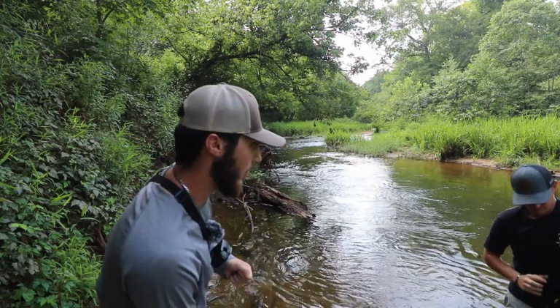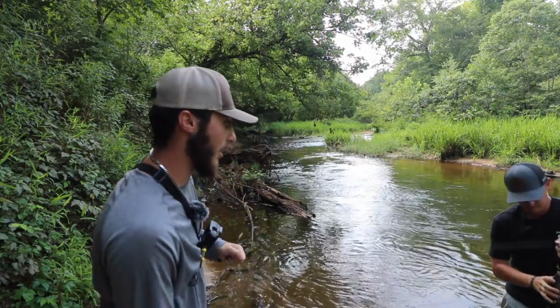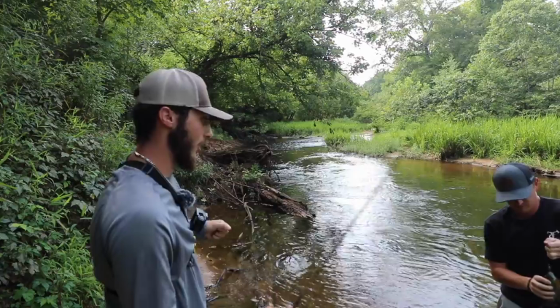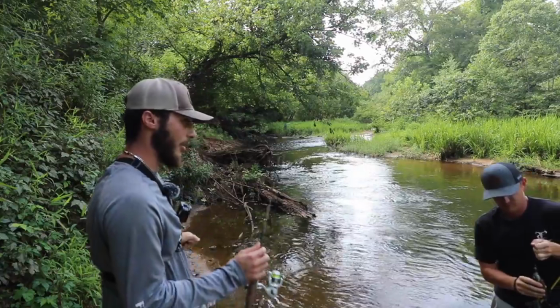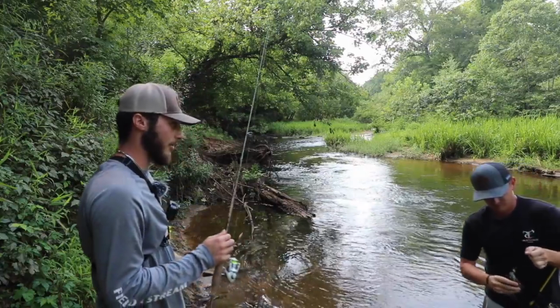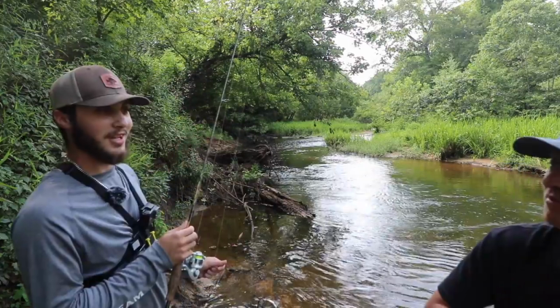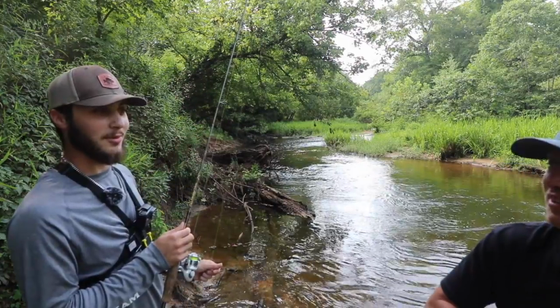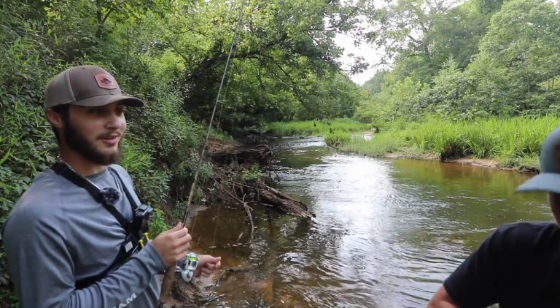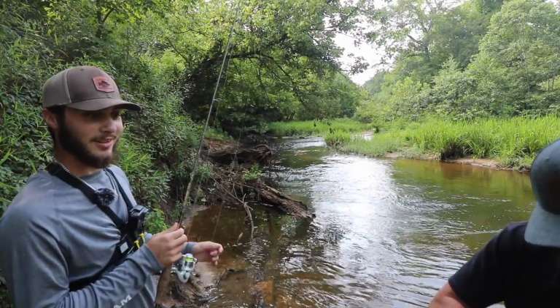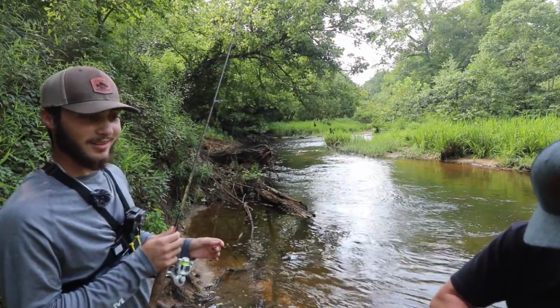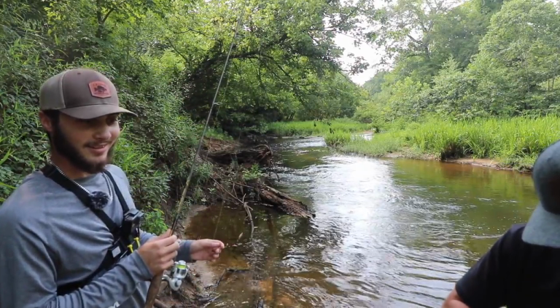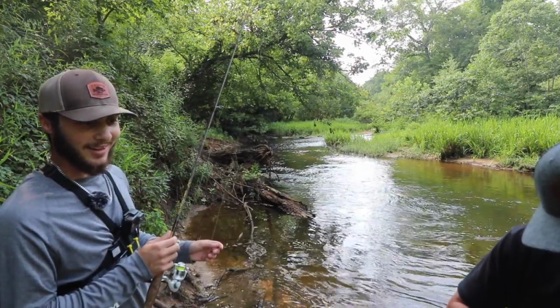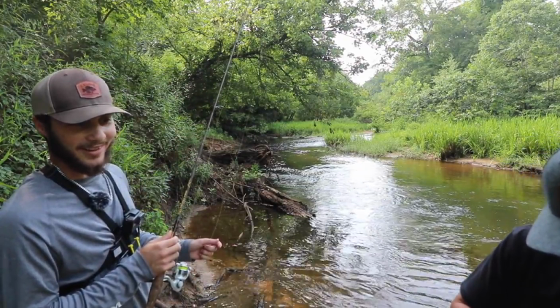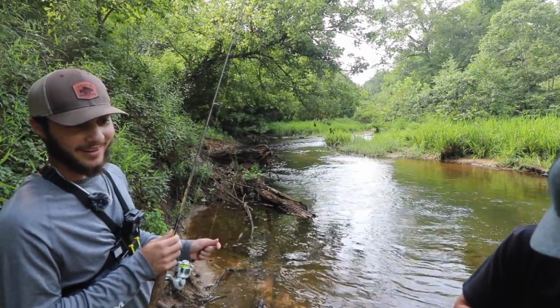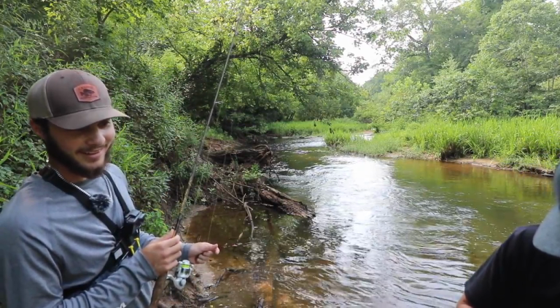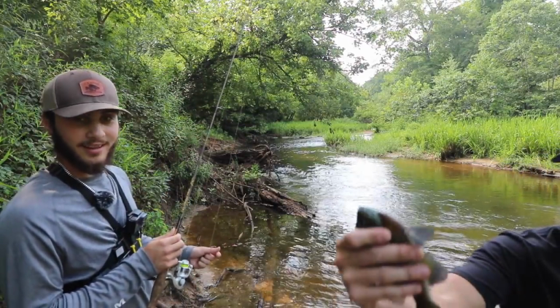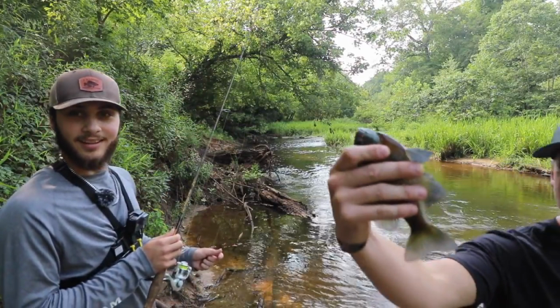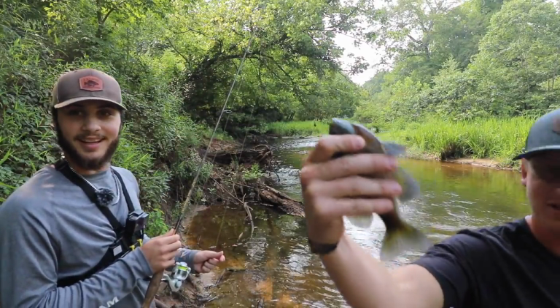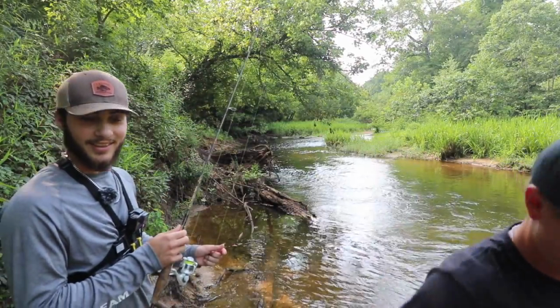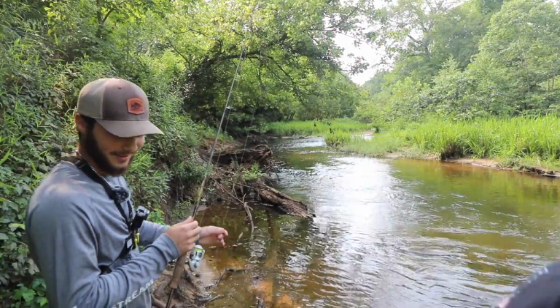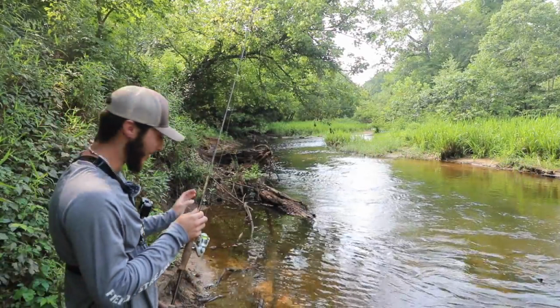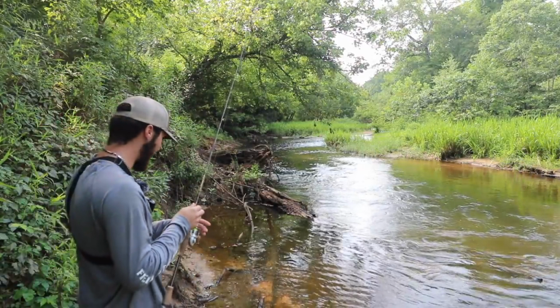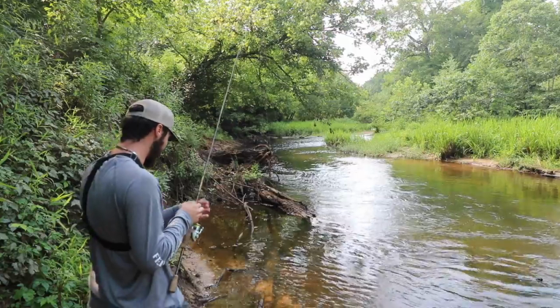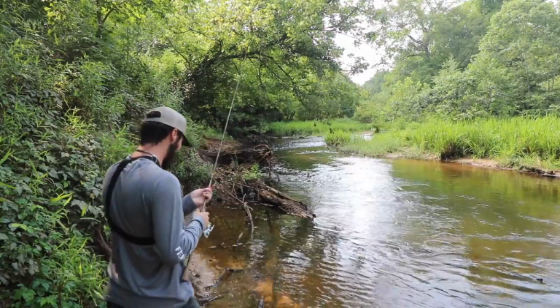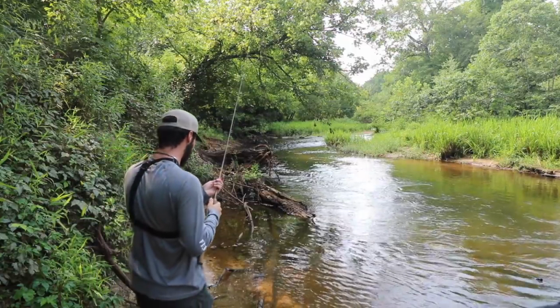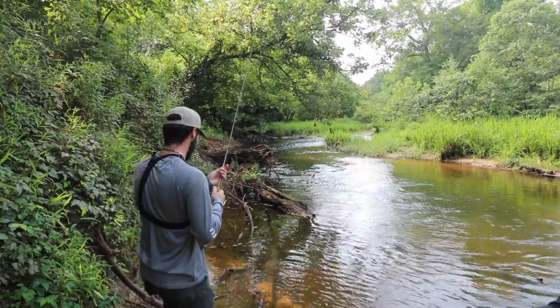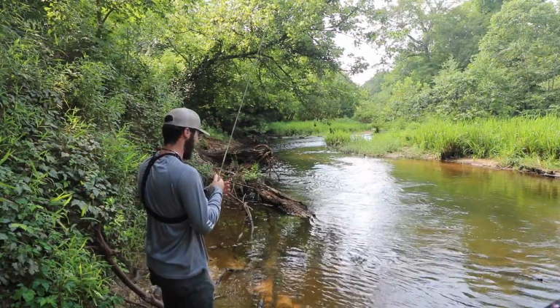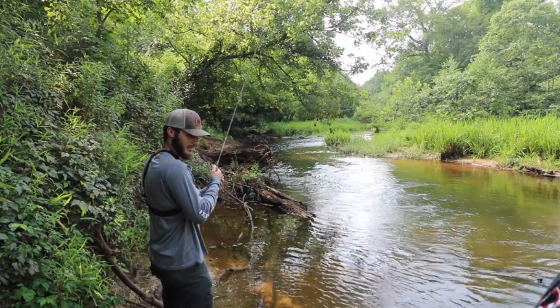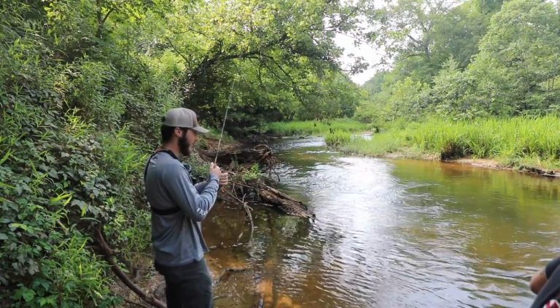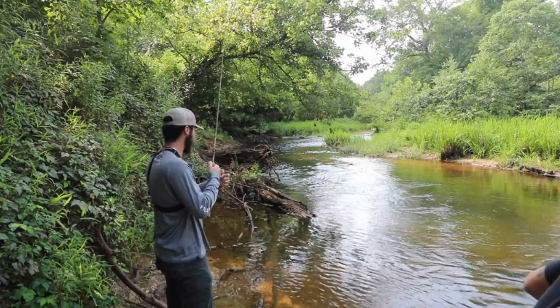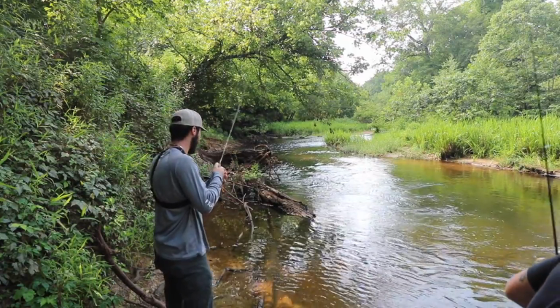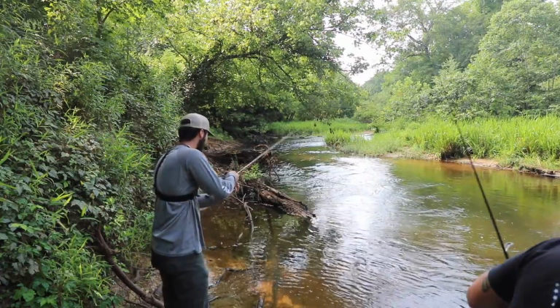Show the camera, Shane-o. What'd you catch him on? My little rooster tail. Hell yeah. Look at that thing — big old bluegill. Oh my god, he's like a plate size though. Look at him.